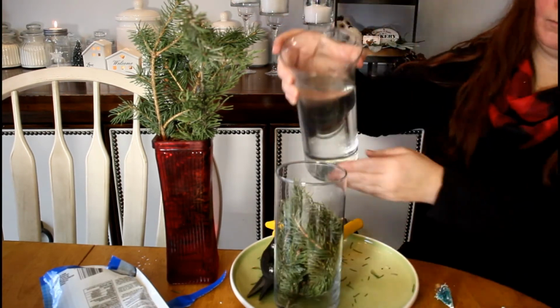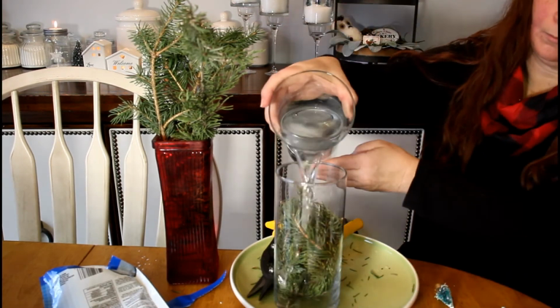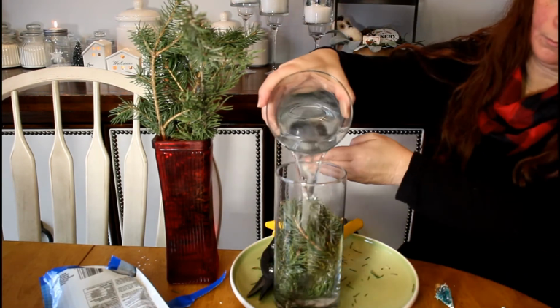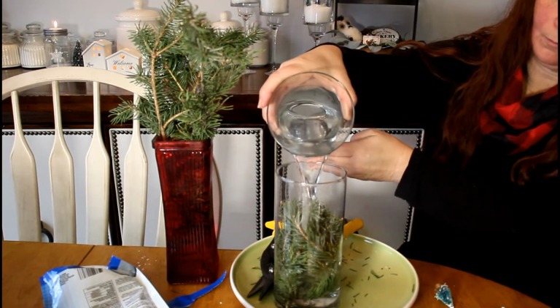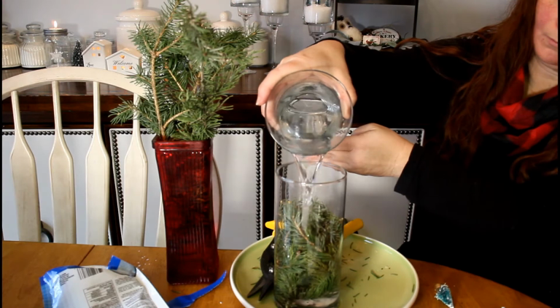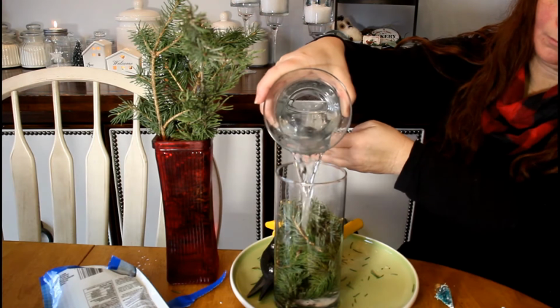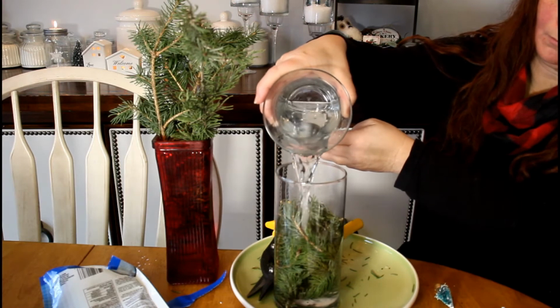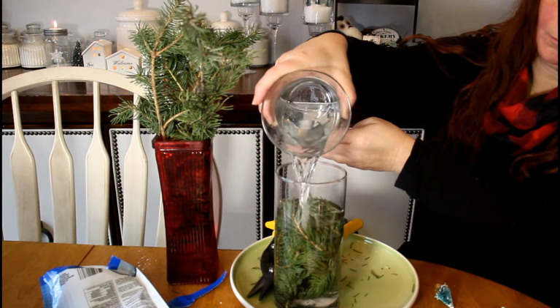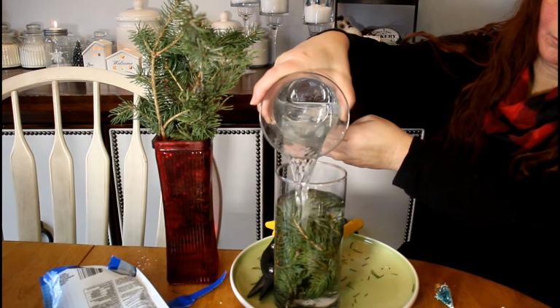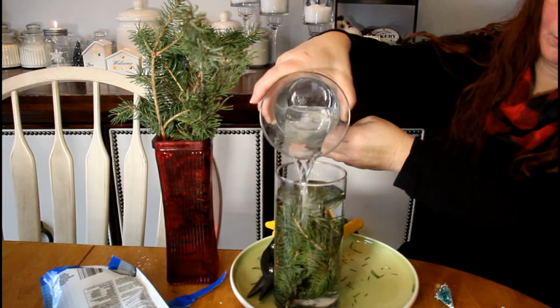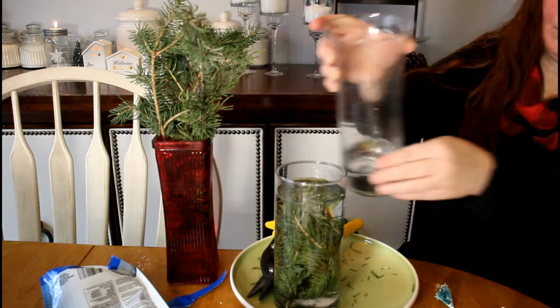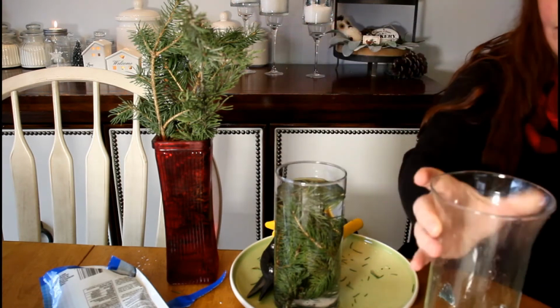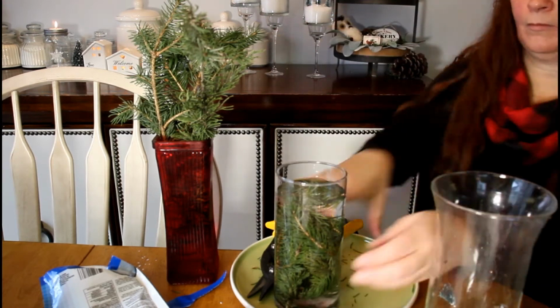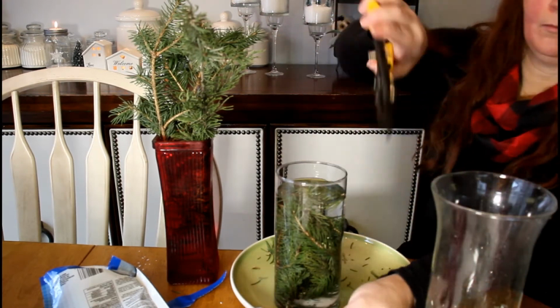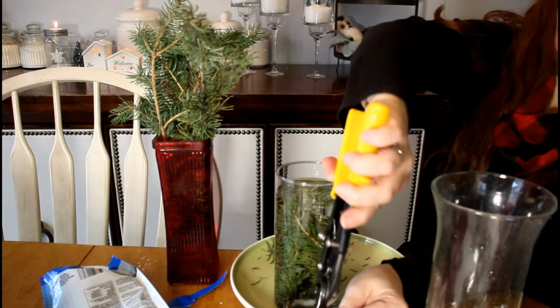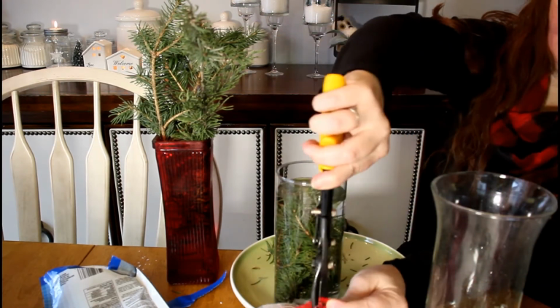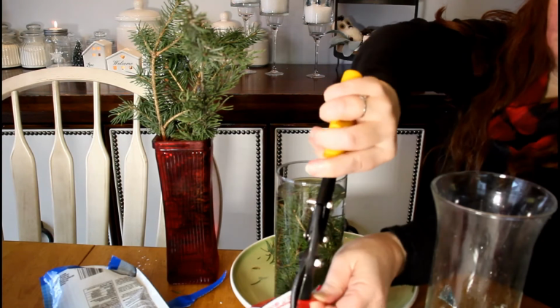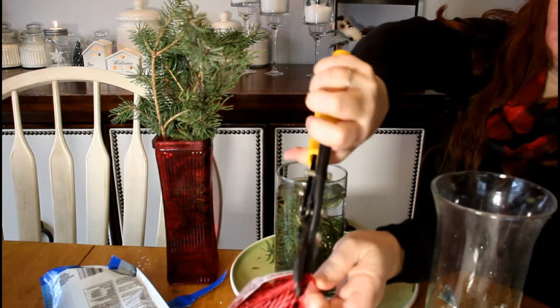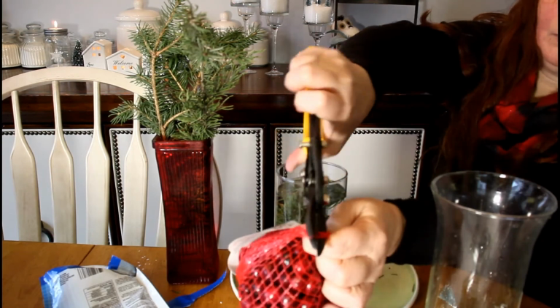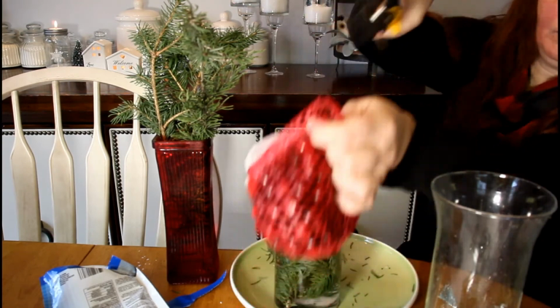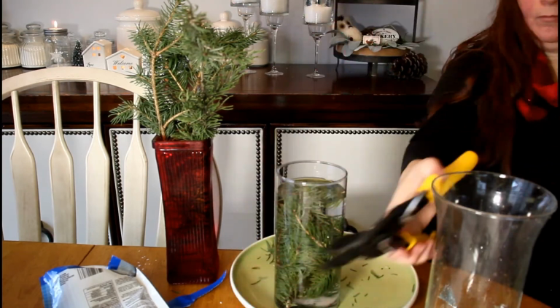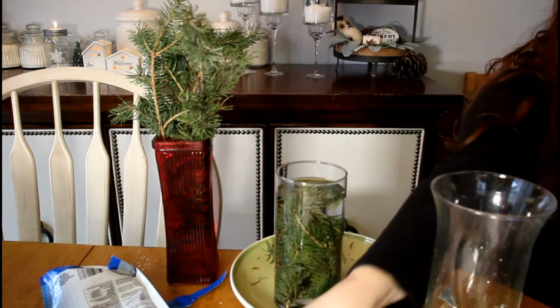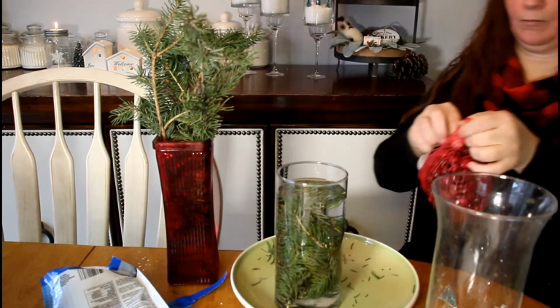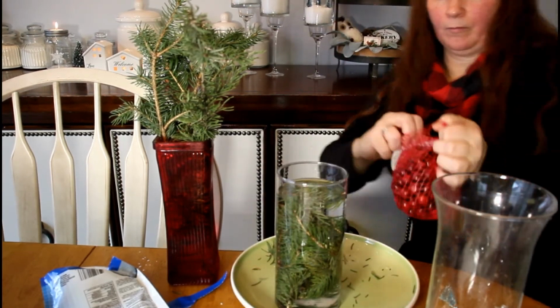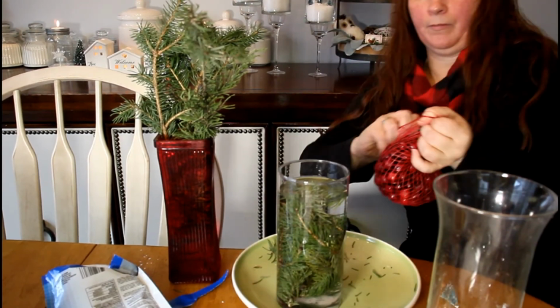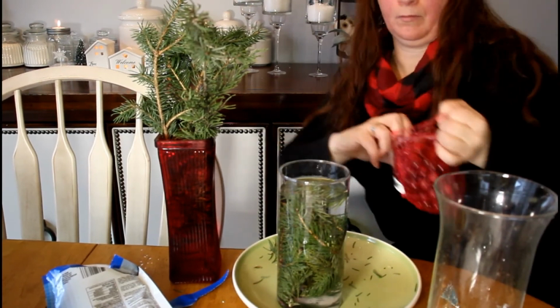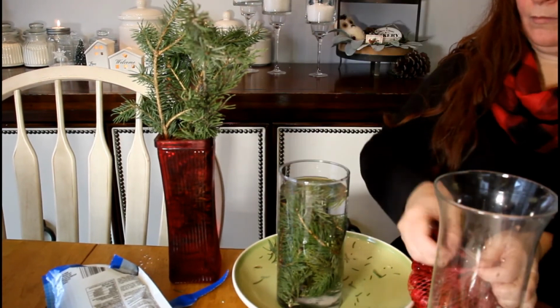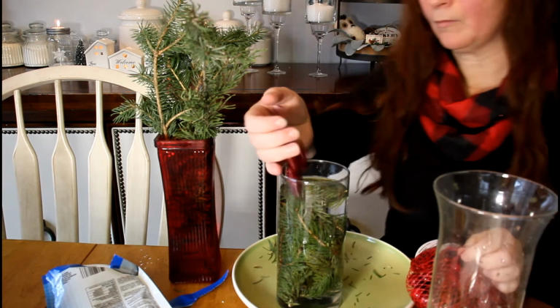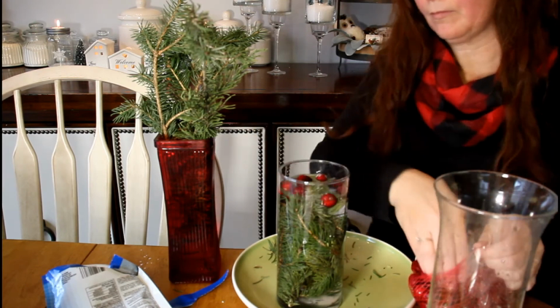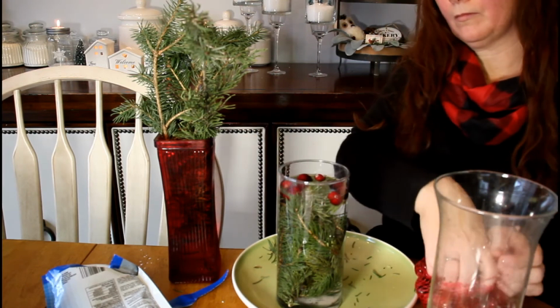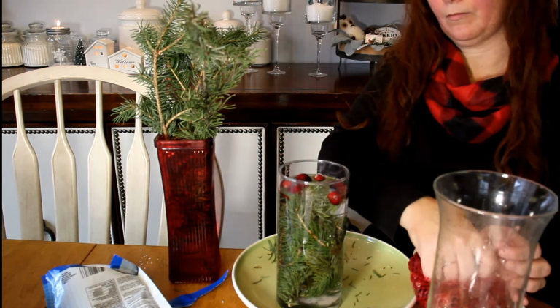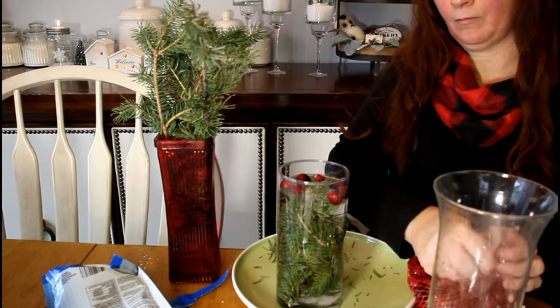Then you just add some water just above the evergreen, and next we'll add some cranberries. So you've got that red and green — it just accents each other so well.